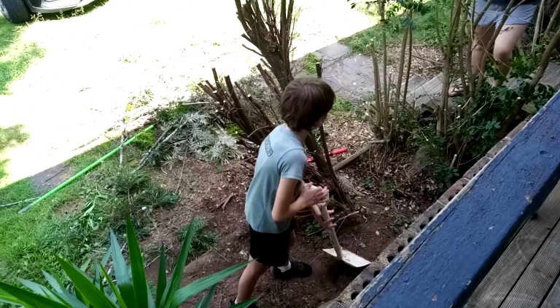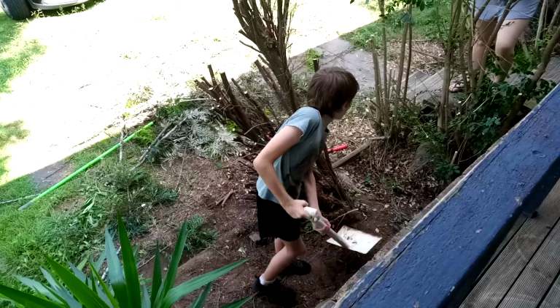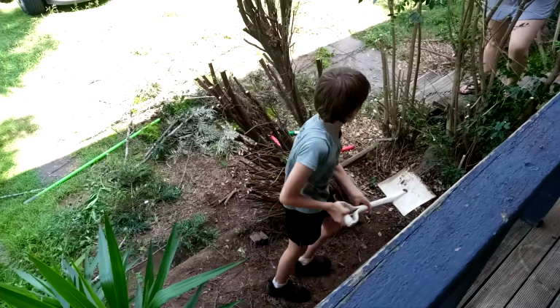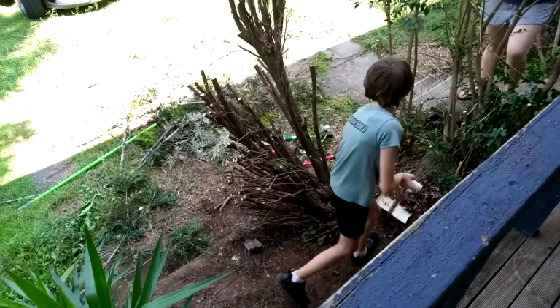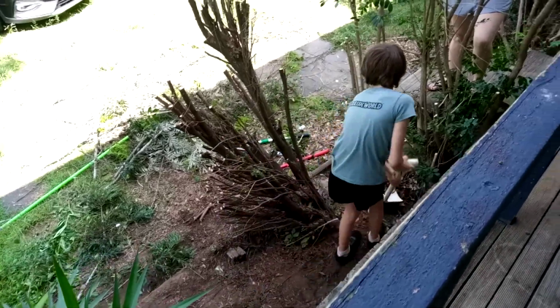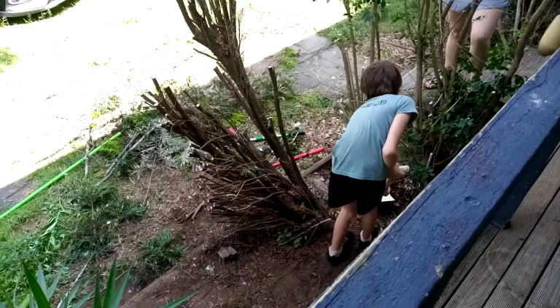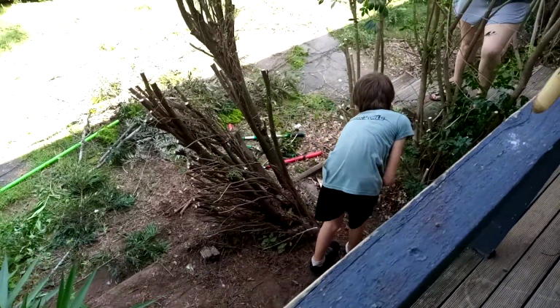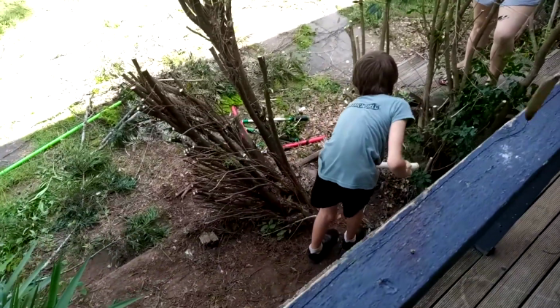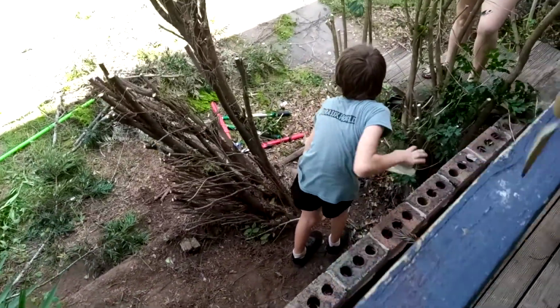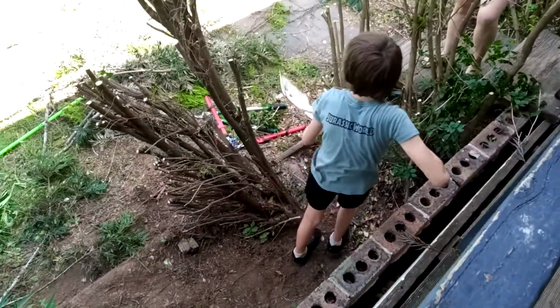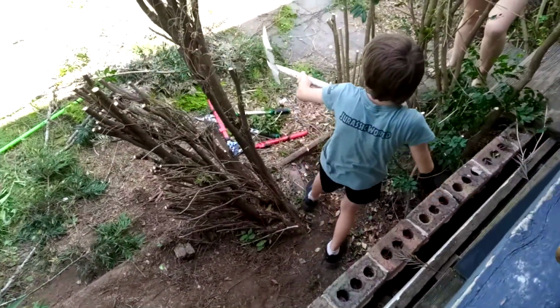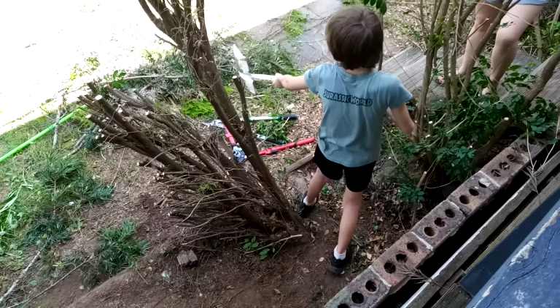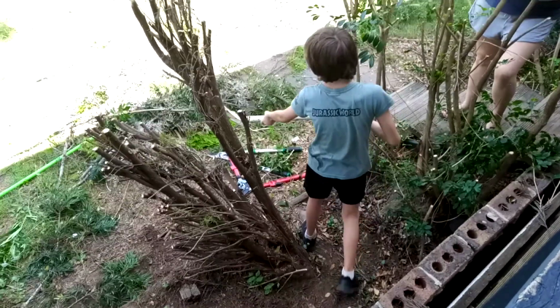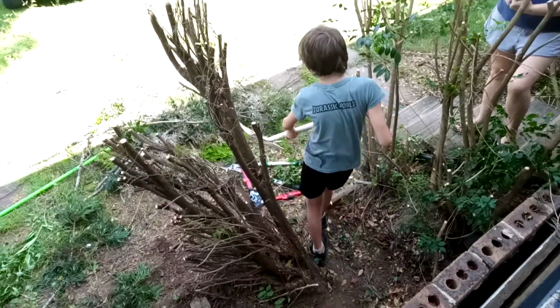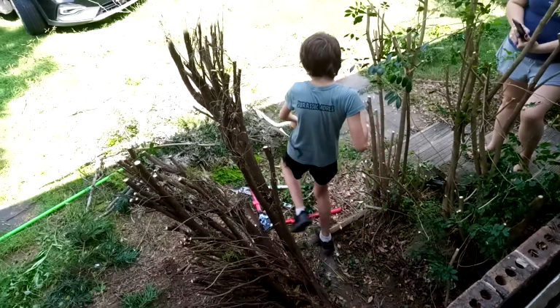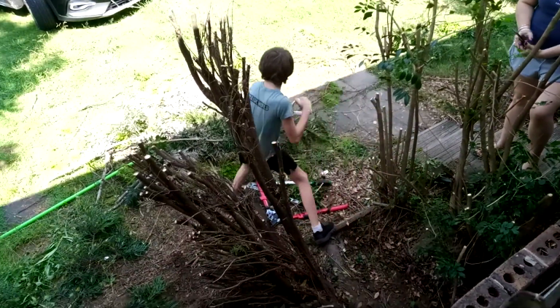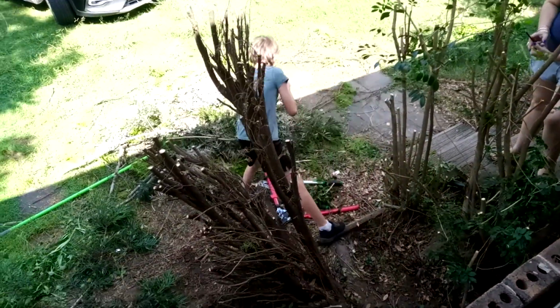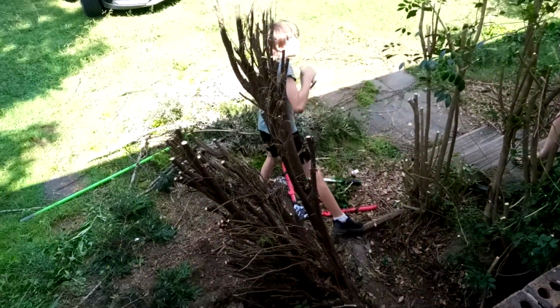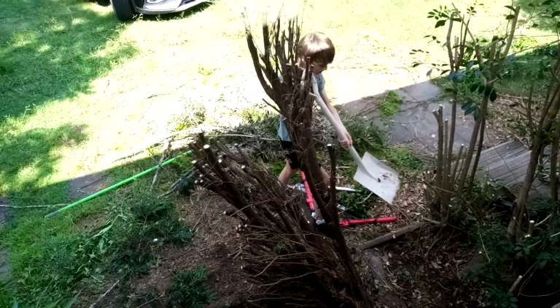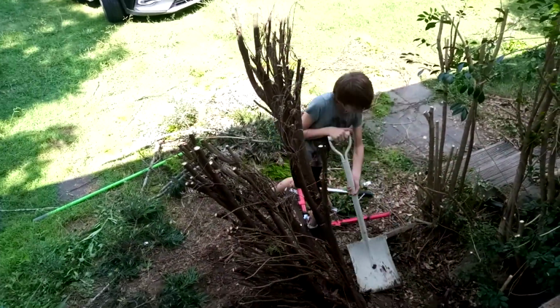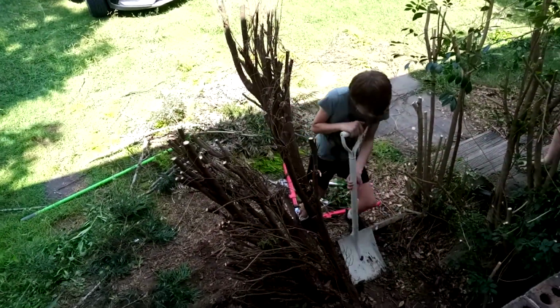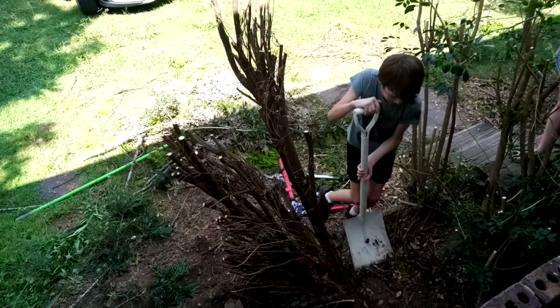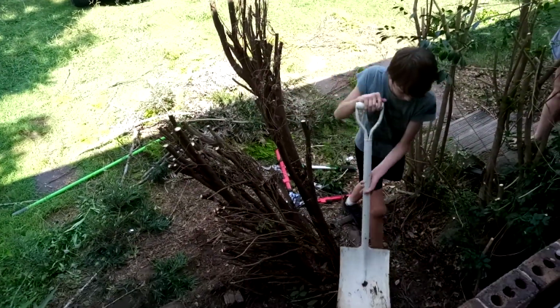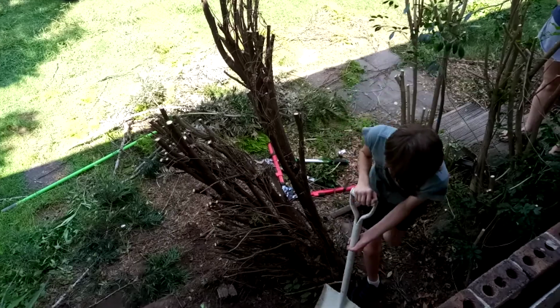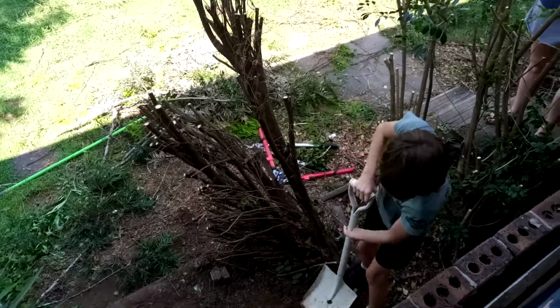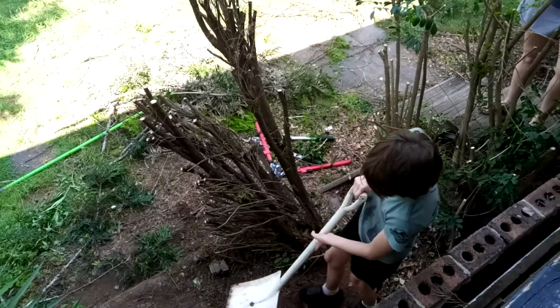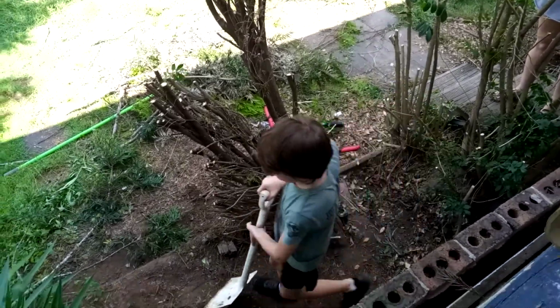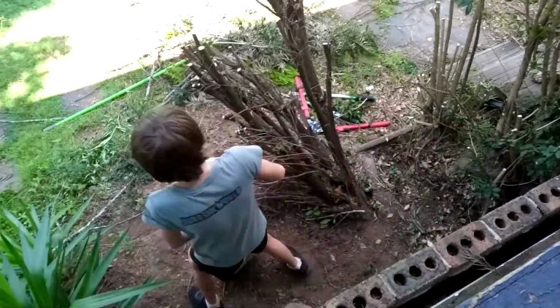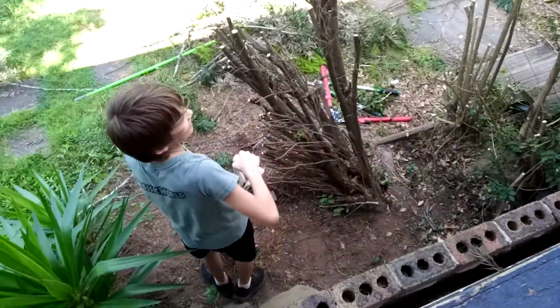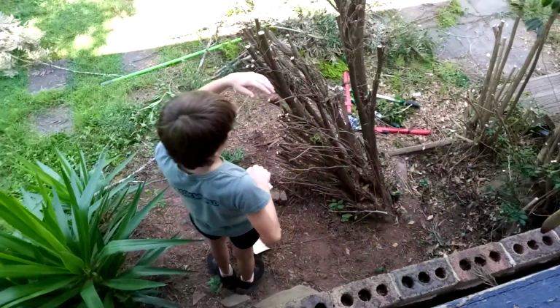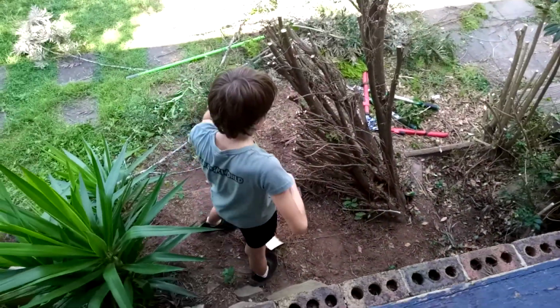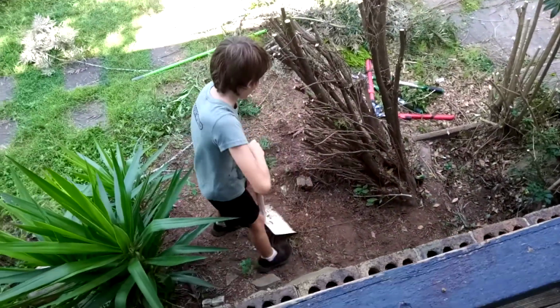I'm doing a gardening video, so I've got all of this here, right here. This is a lot of leaves we've been cutting down, let a bit of breeze into the house, so it'll be nice.